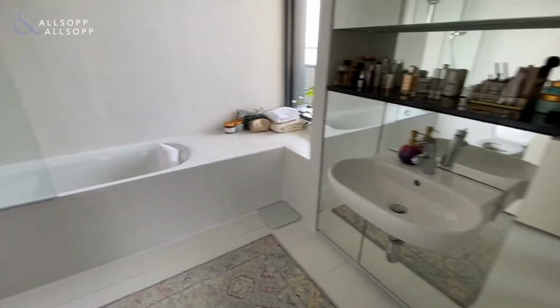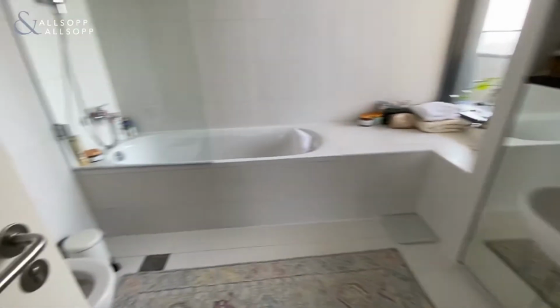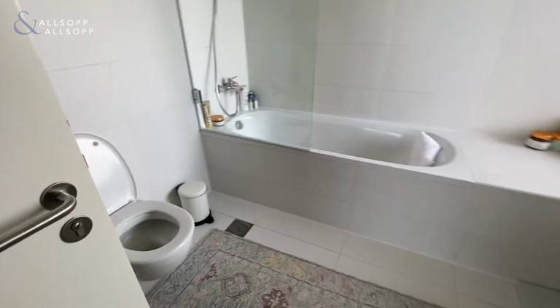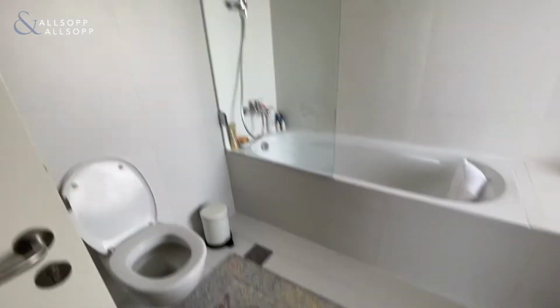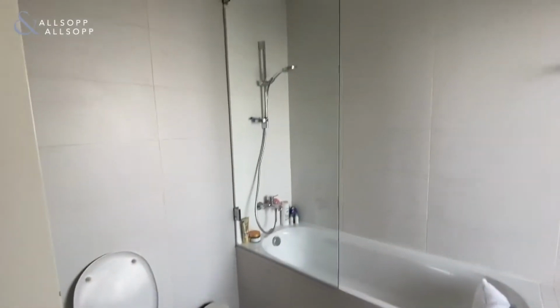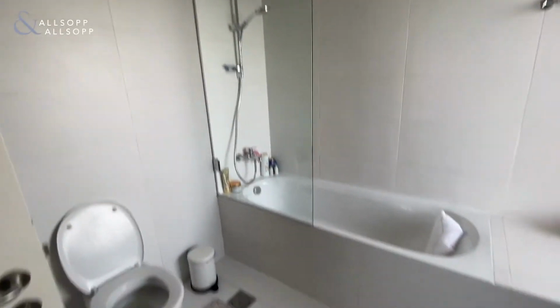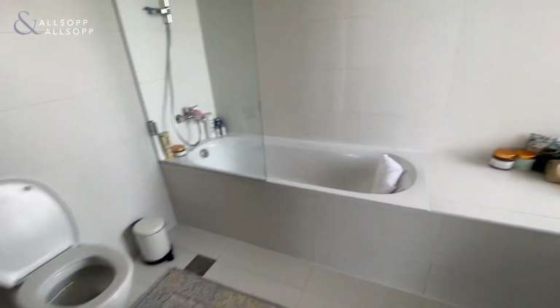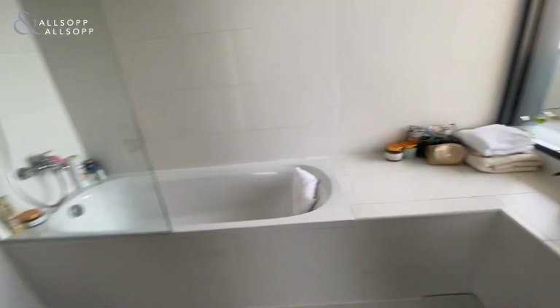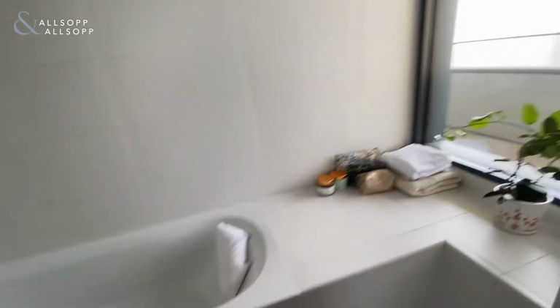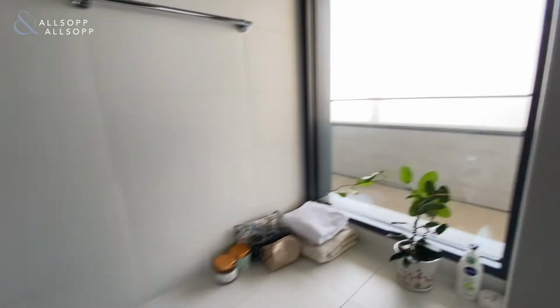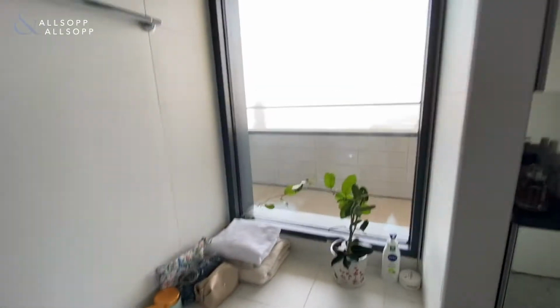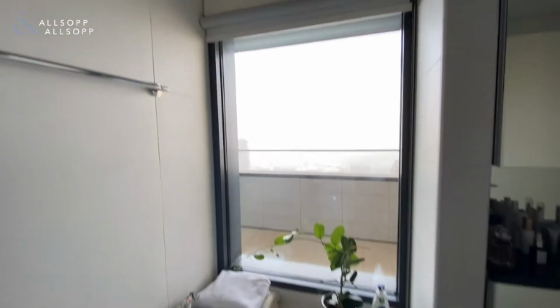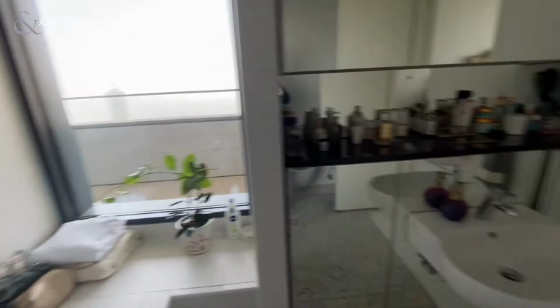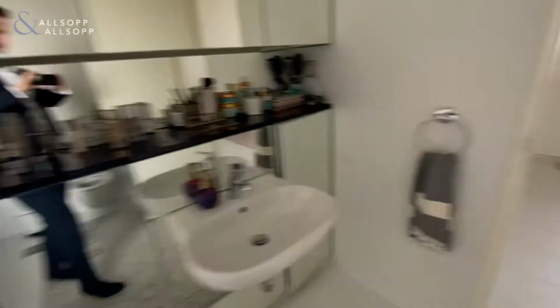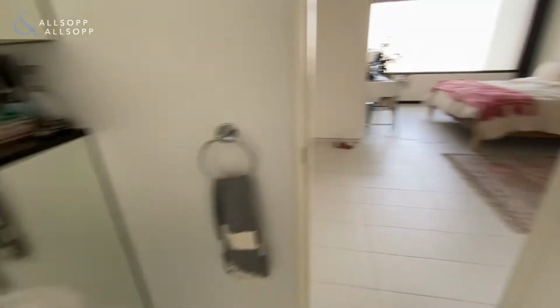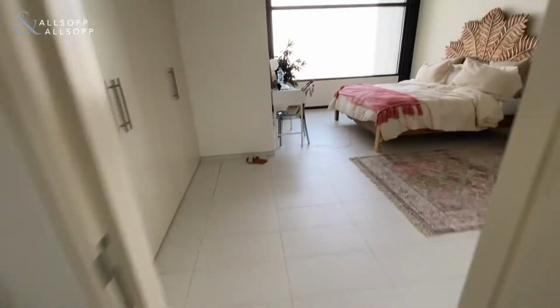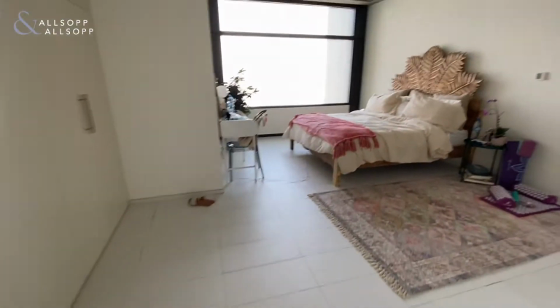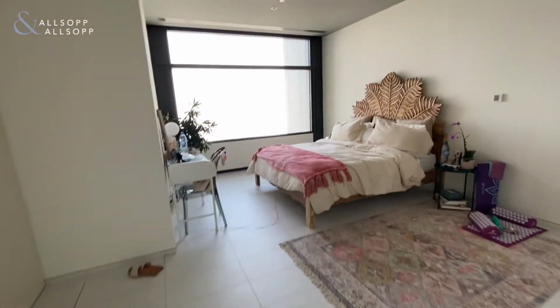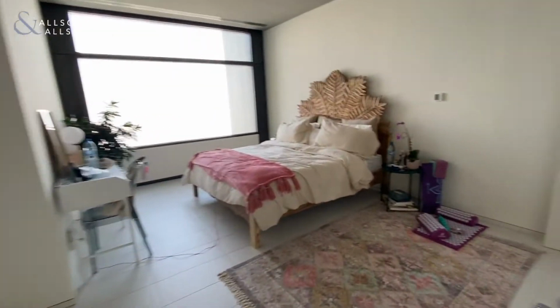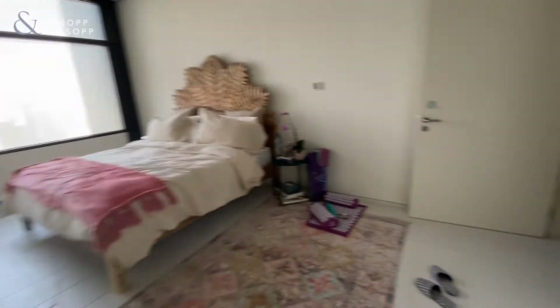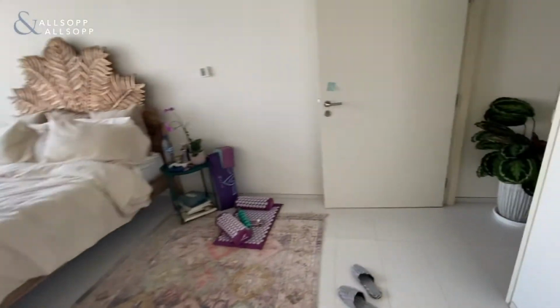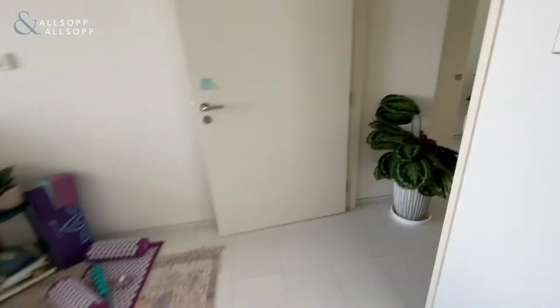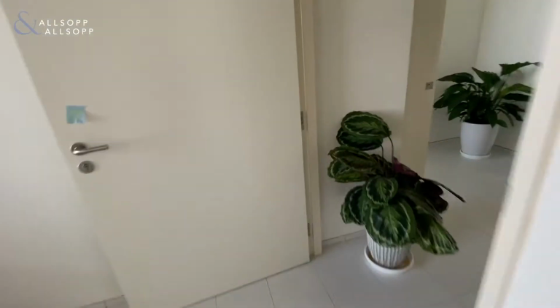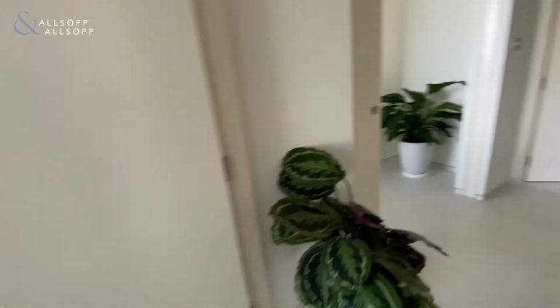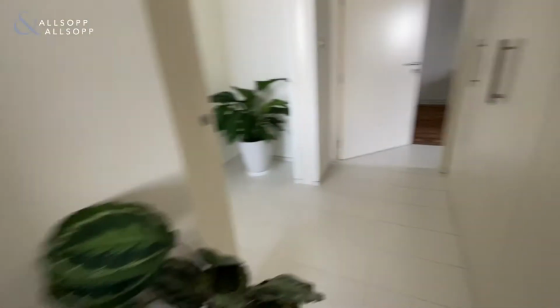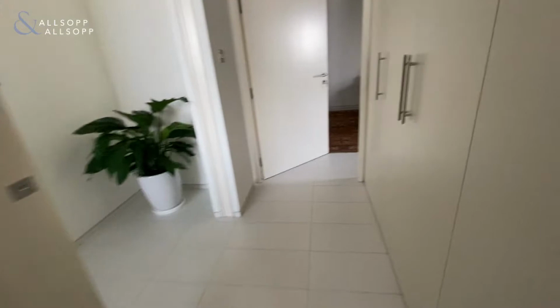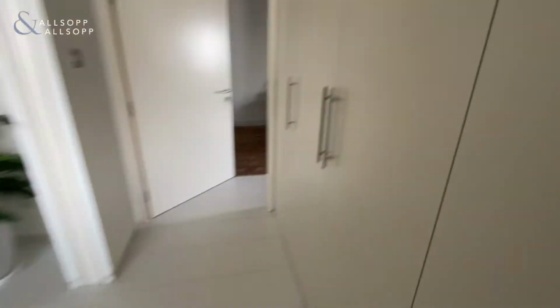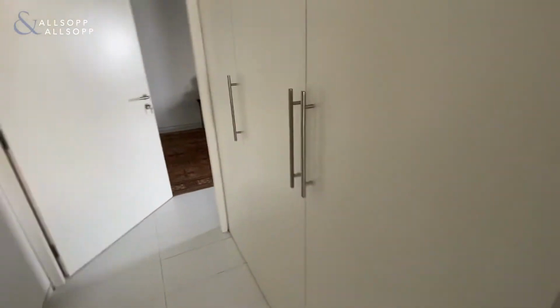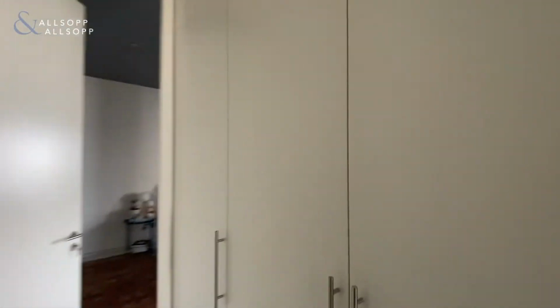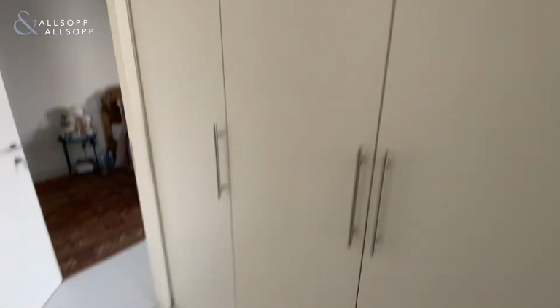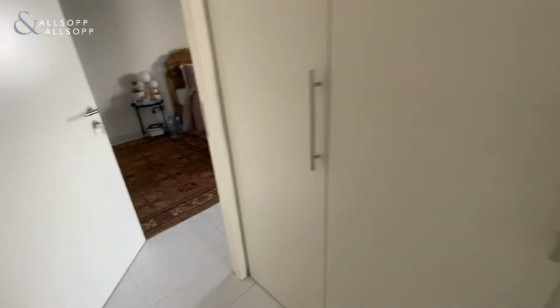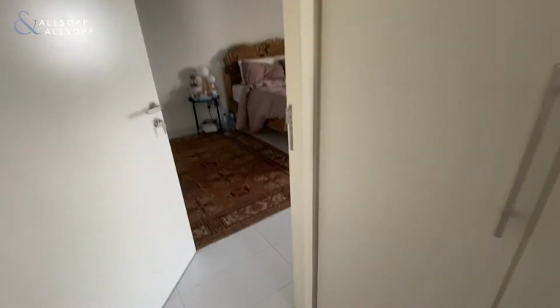Bathroom with shower over bath, and you get a window in this bathroom. There's also more utility space in here.